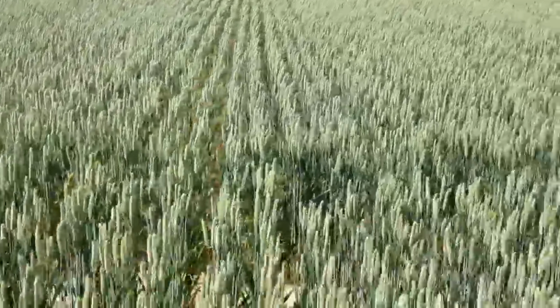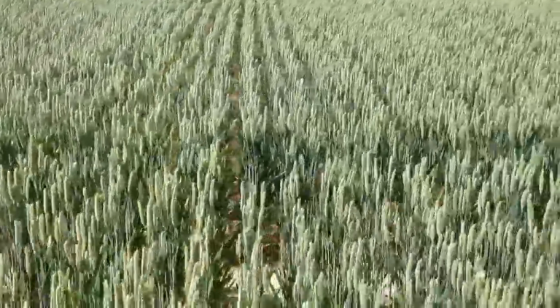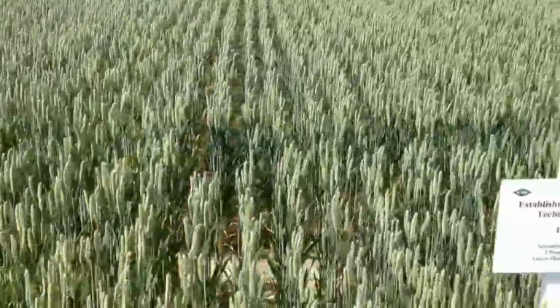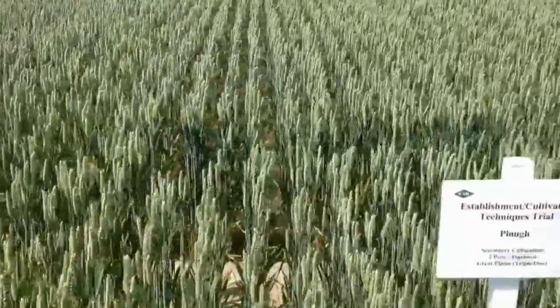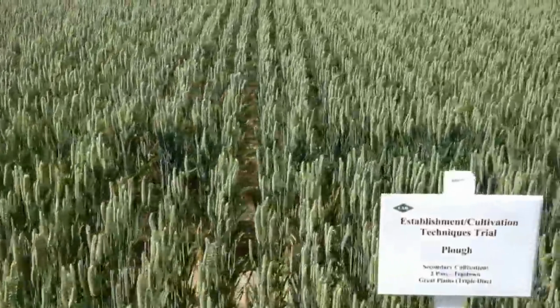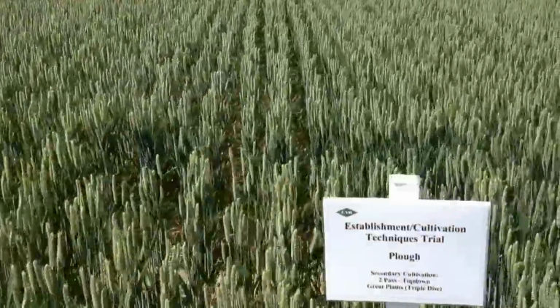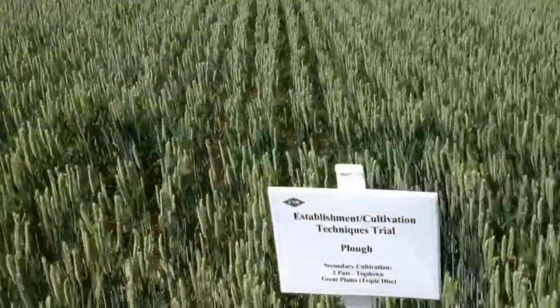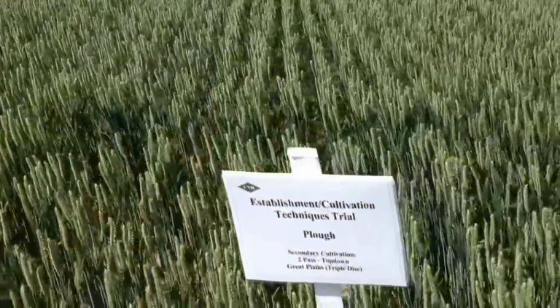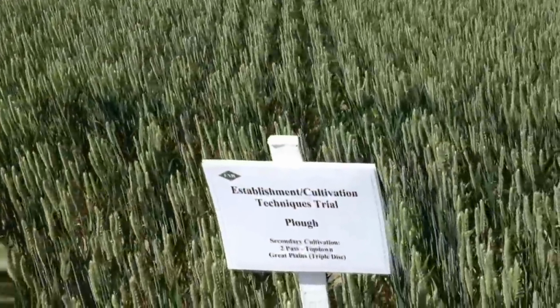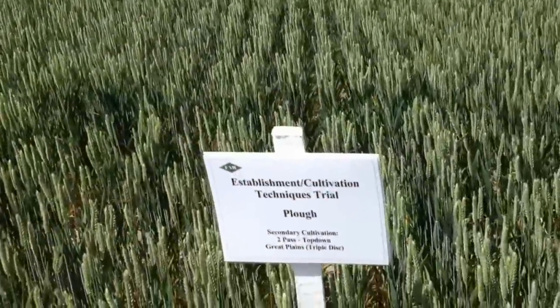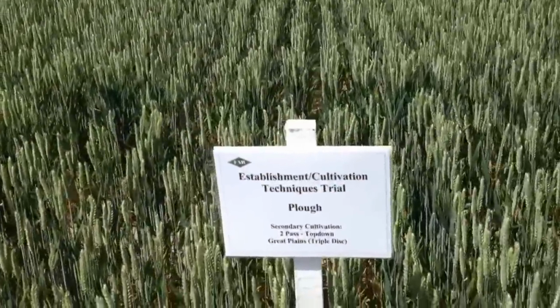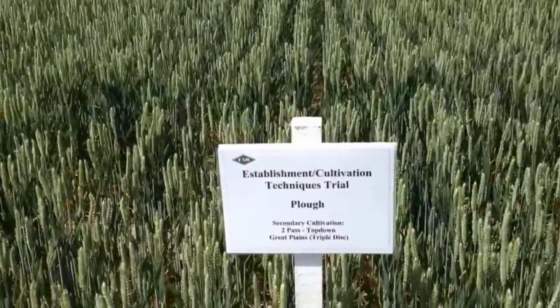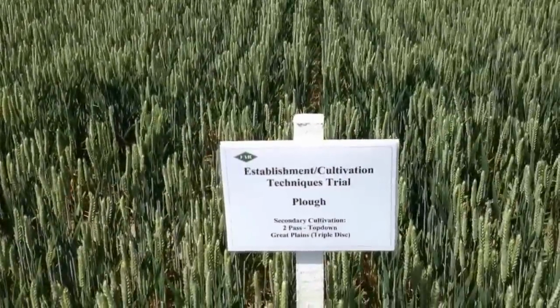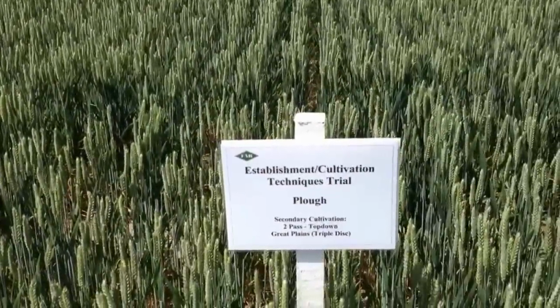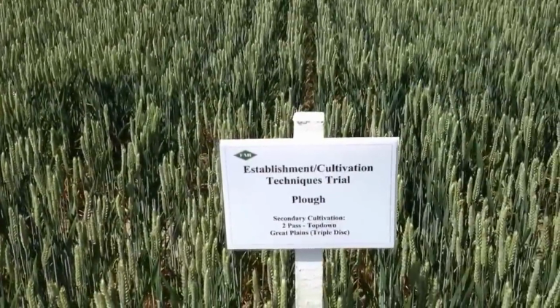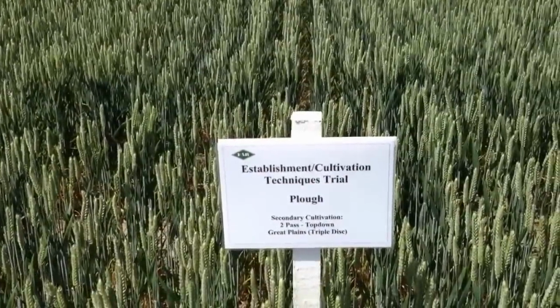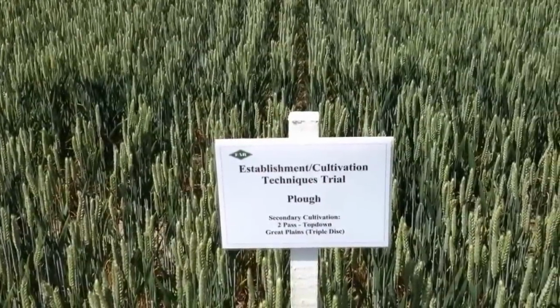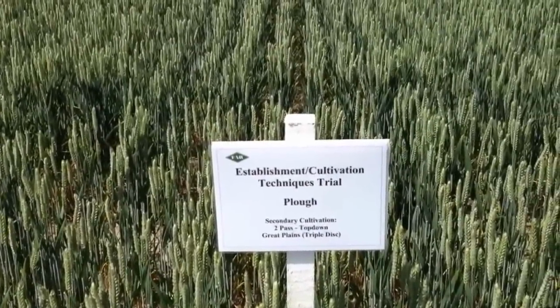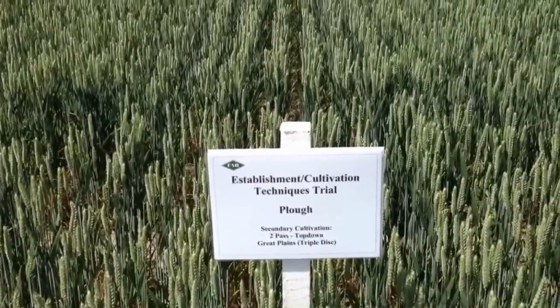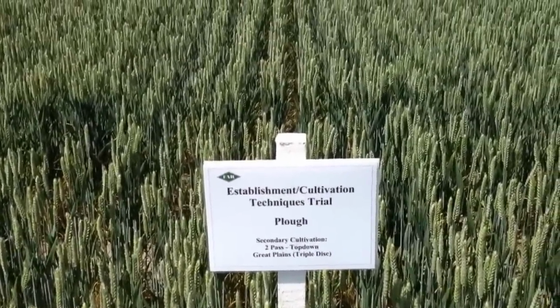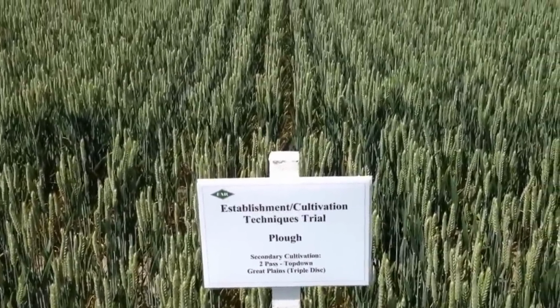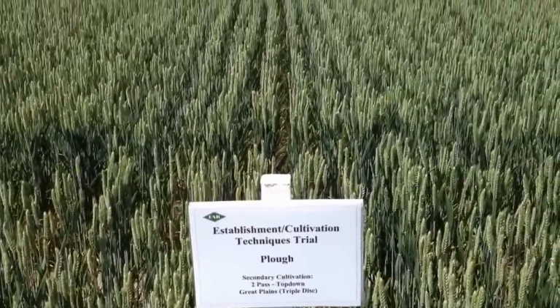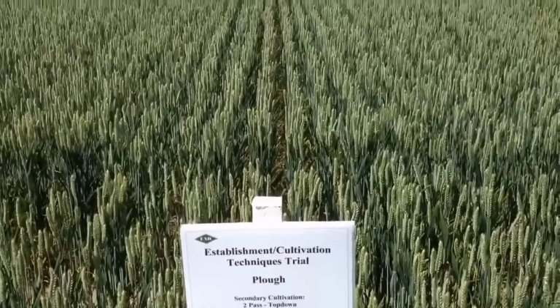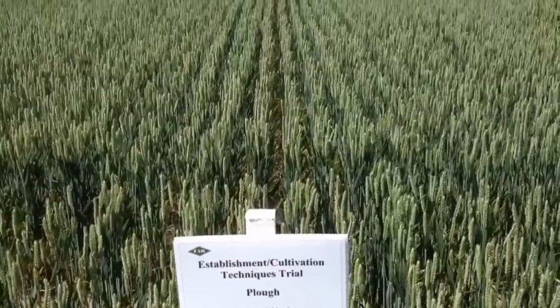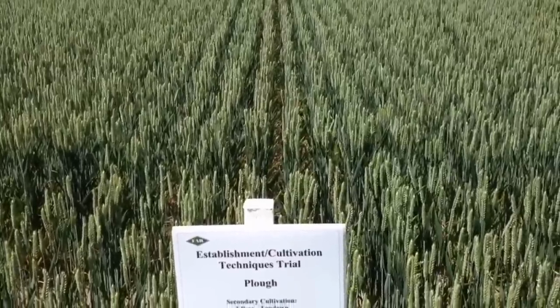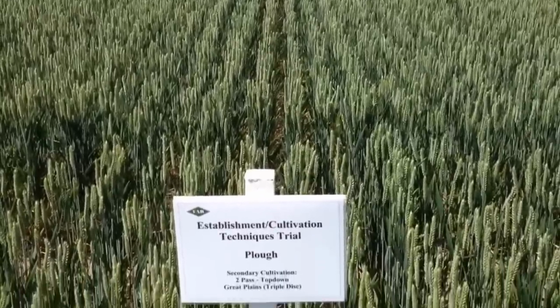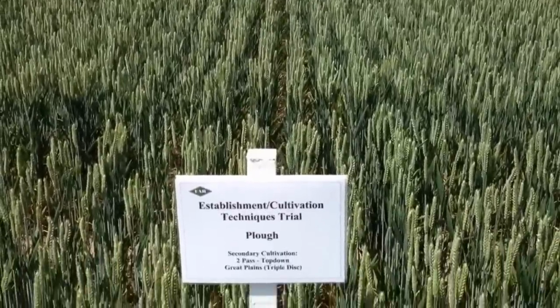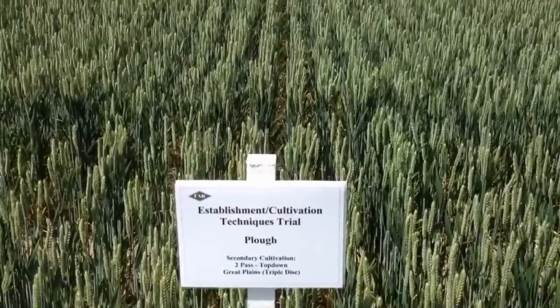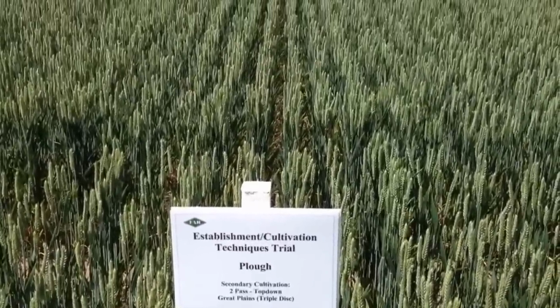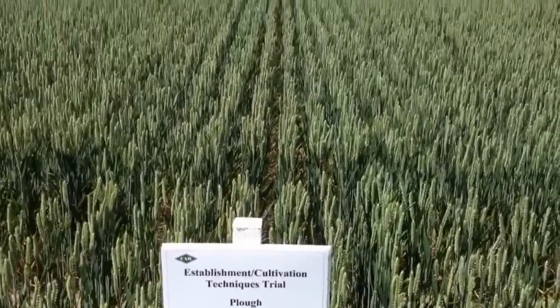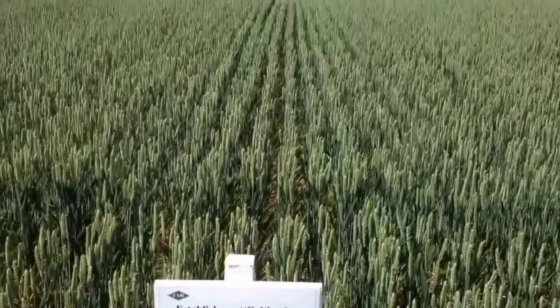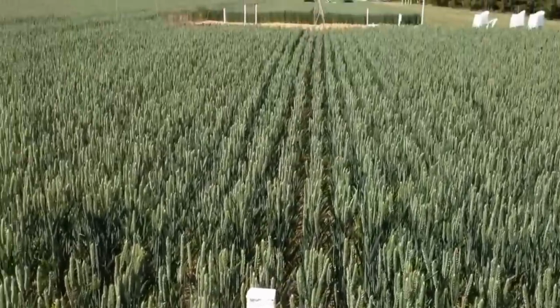And here we have, for all the ploughmen out there, ploughed with two passes with a top-down and then triple-disc drilled as well.